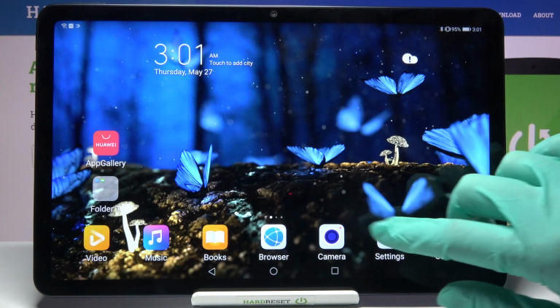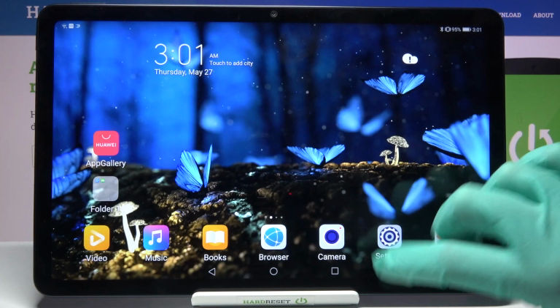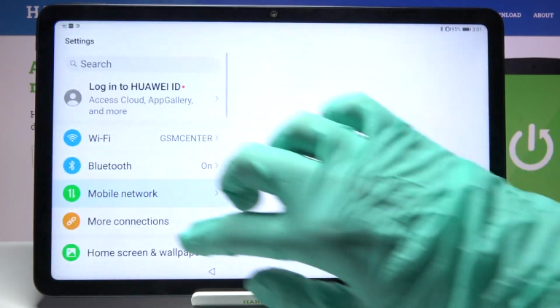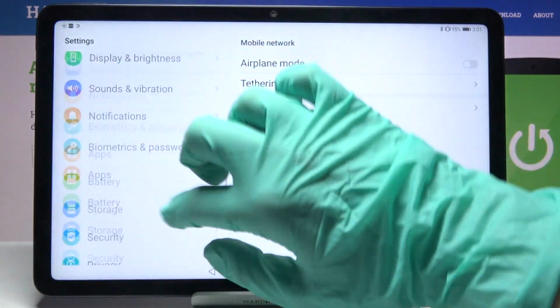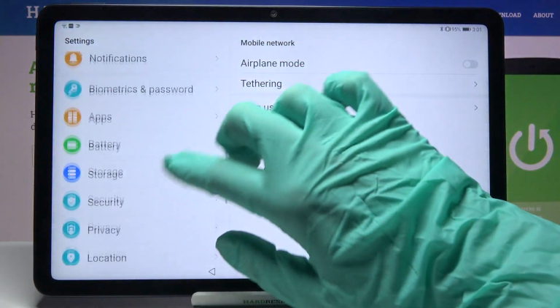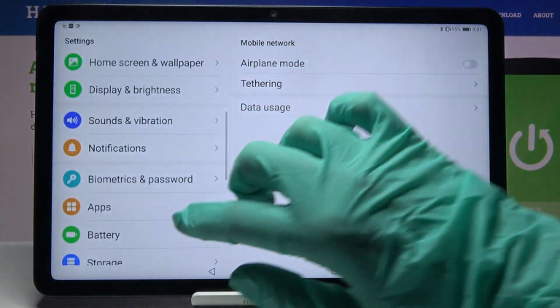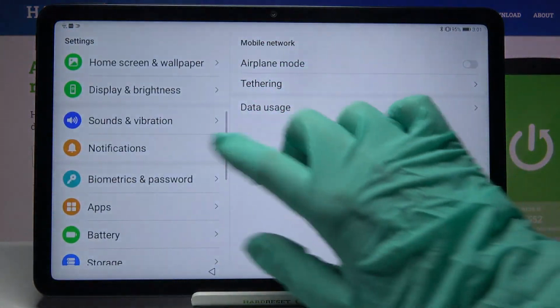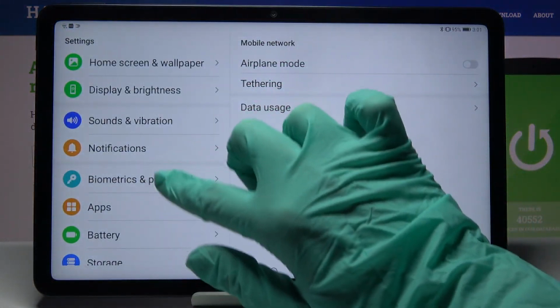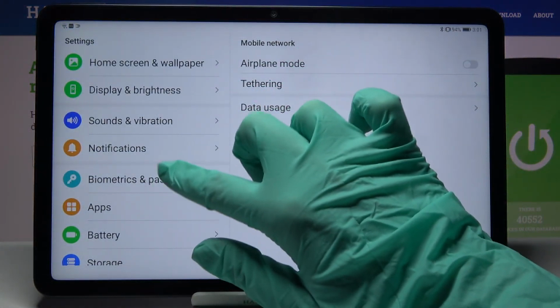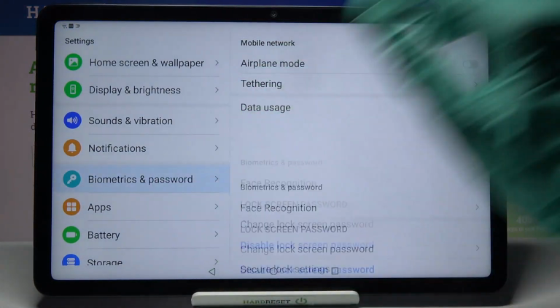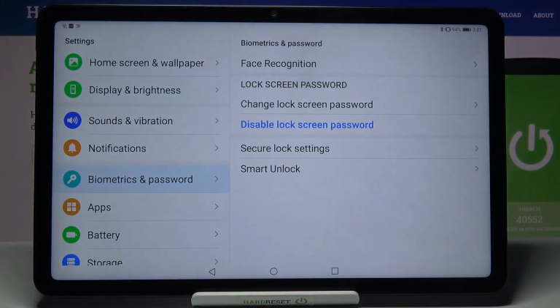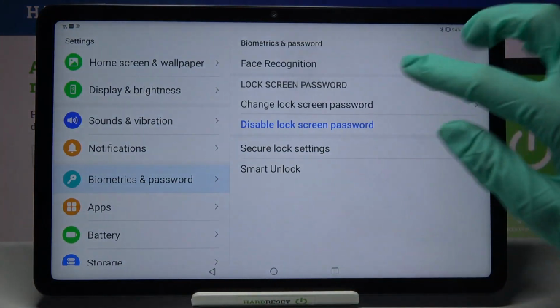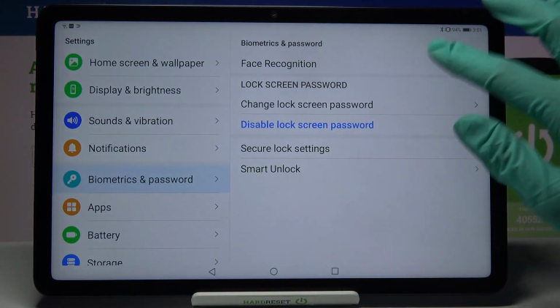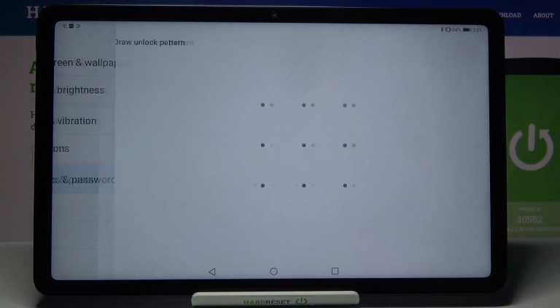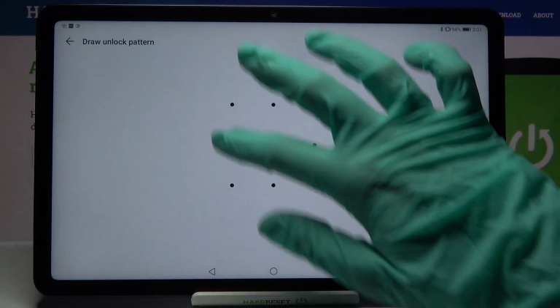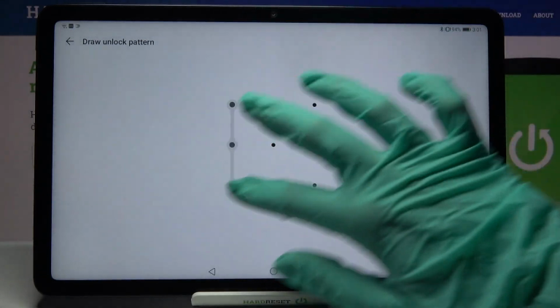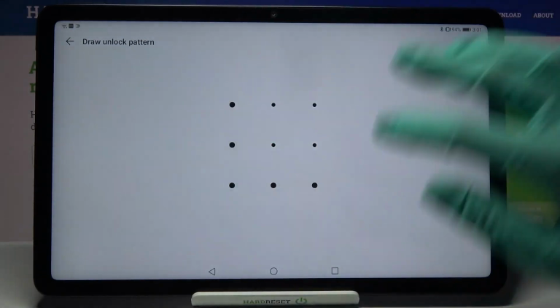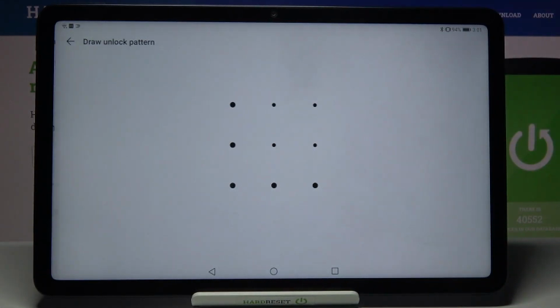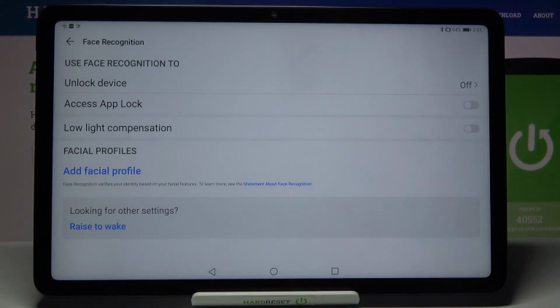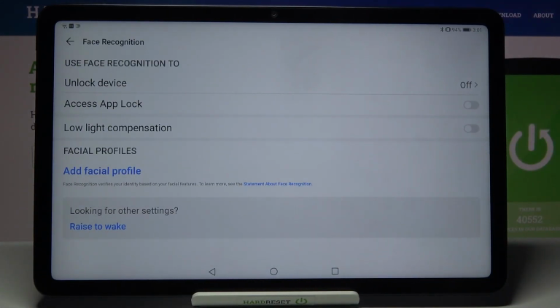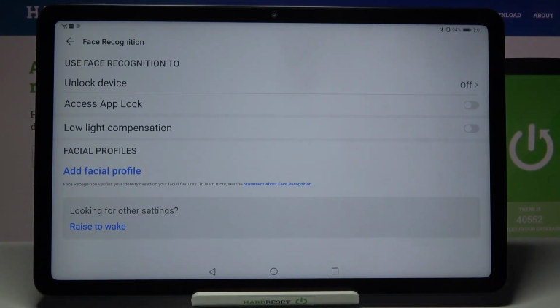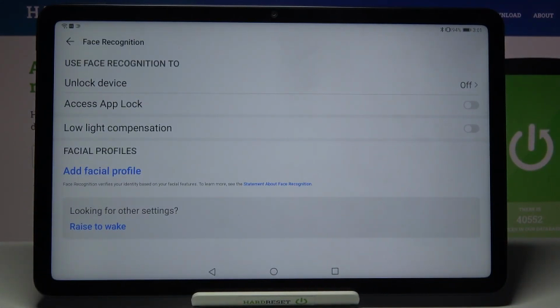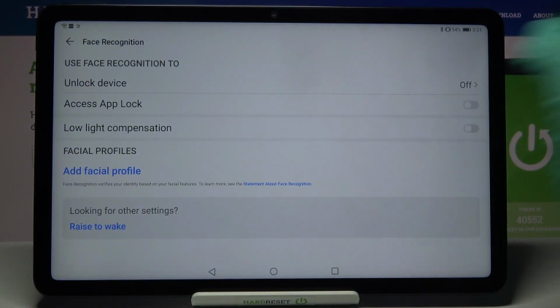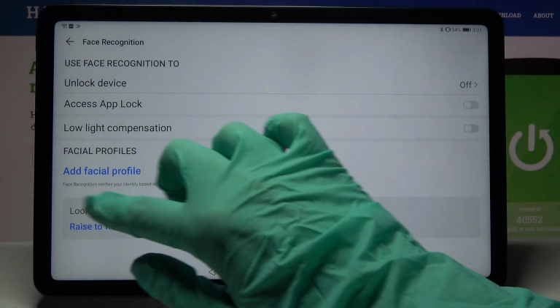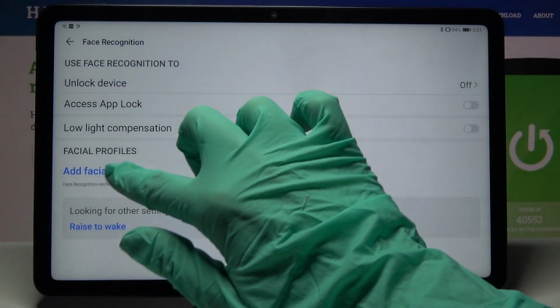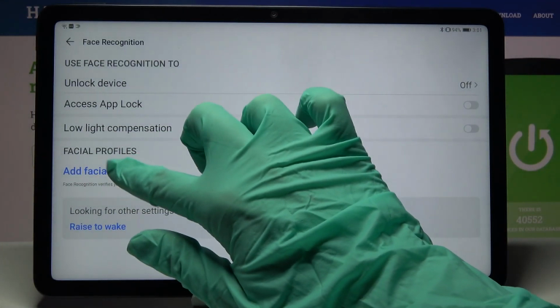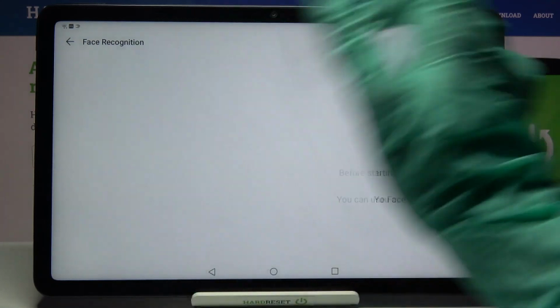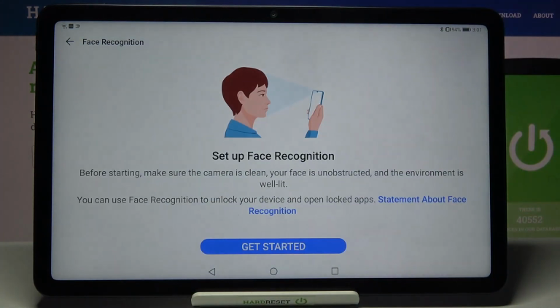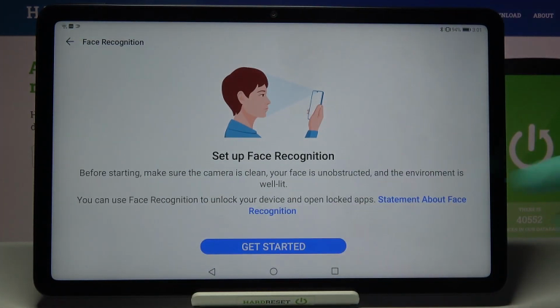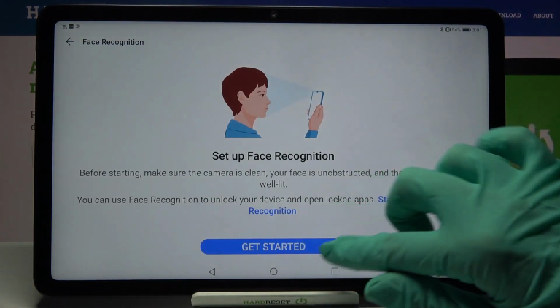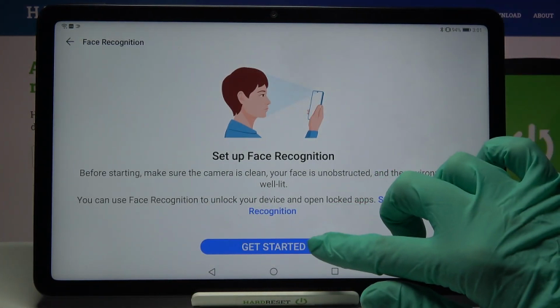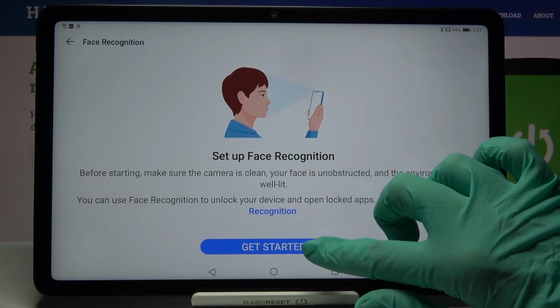Firstly open settings and scroll down. Then choose biometrics and password, click on face recognition and enter your current login method. Then you need to click on add facial profile over here and click on get started.